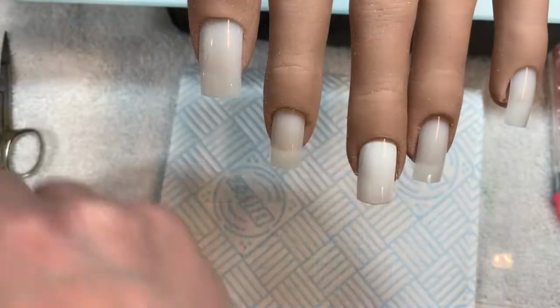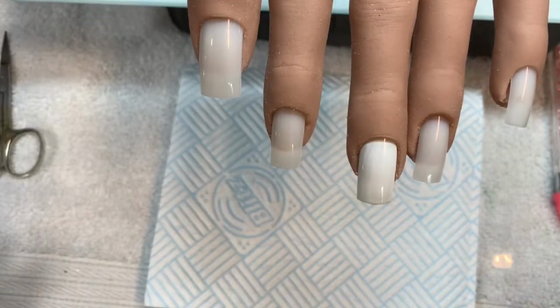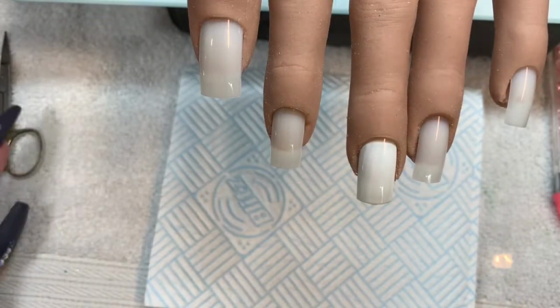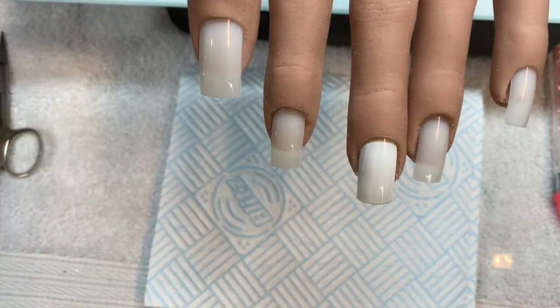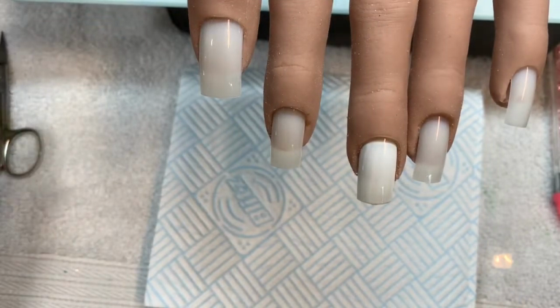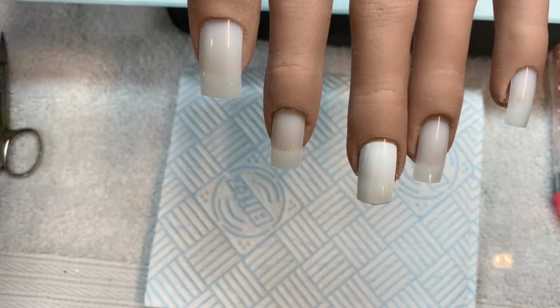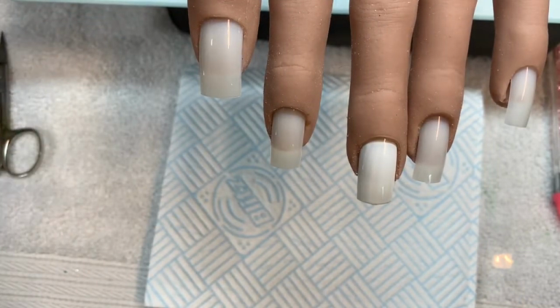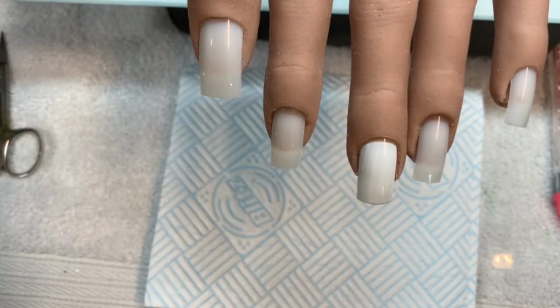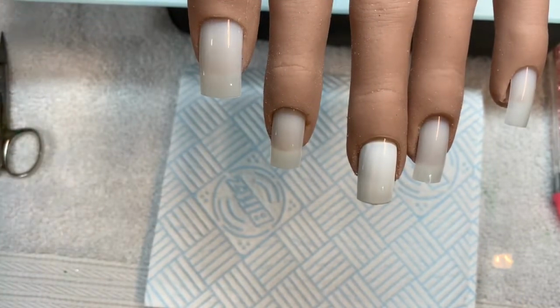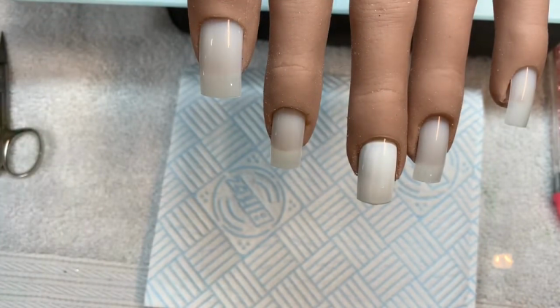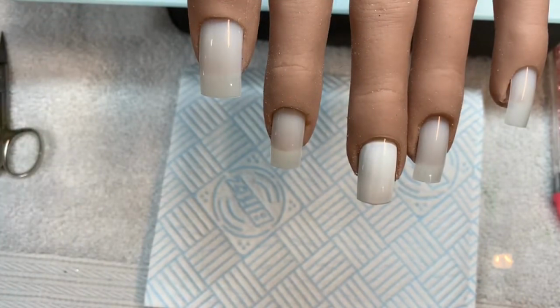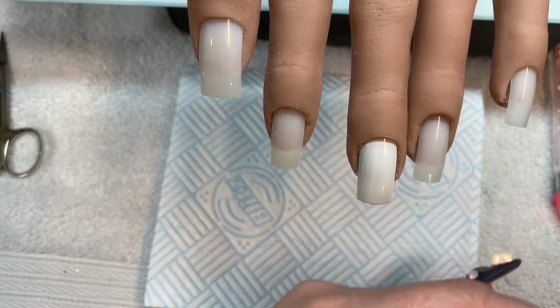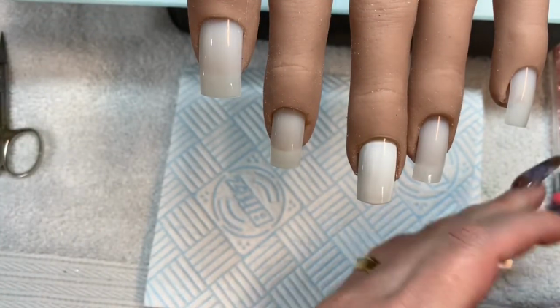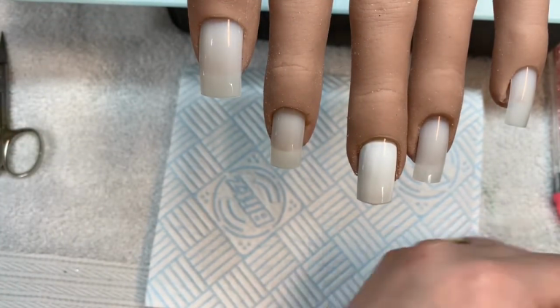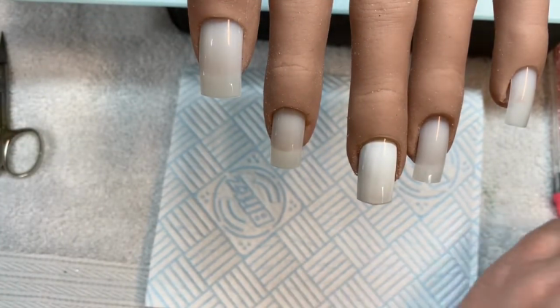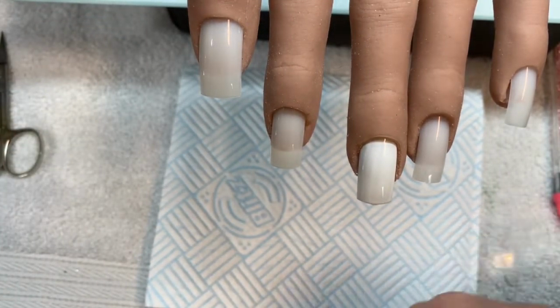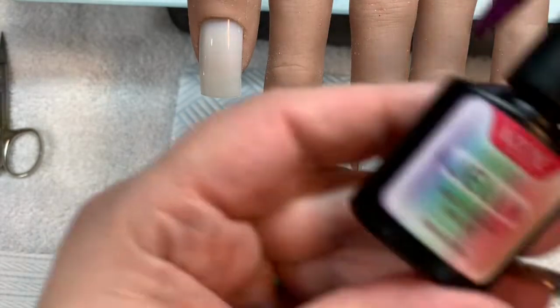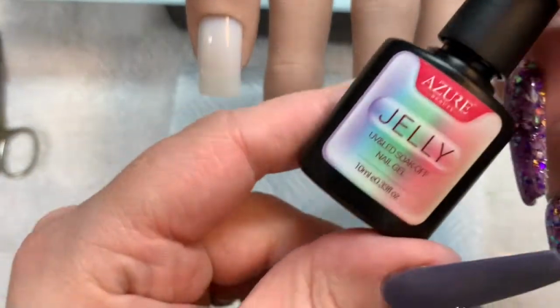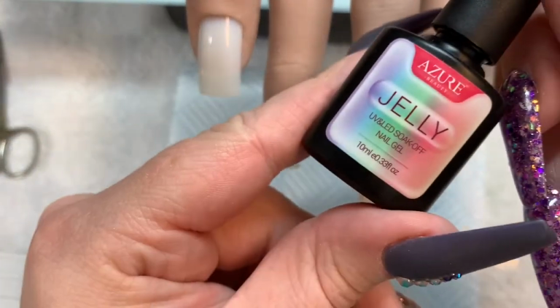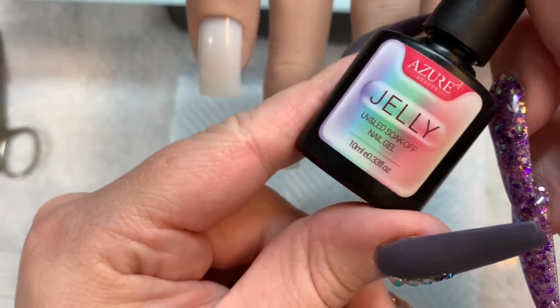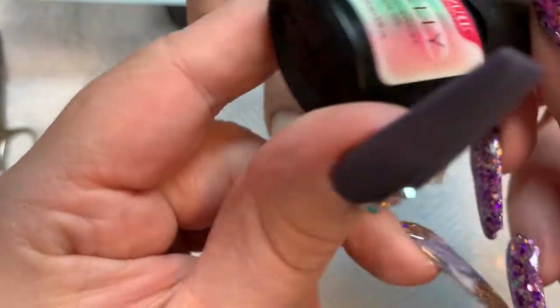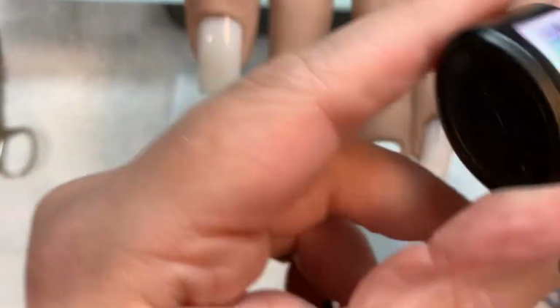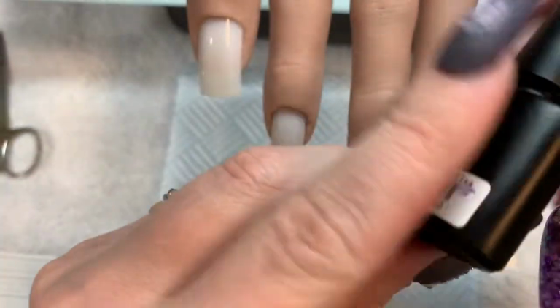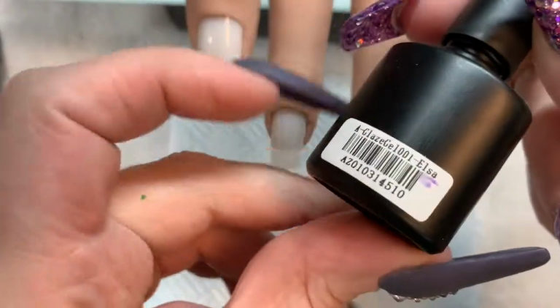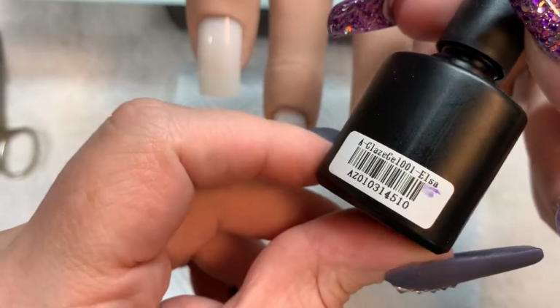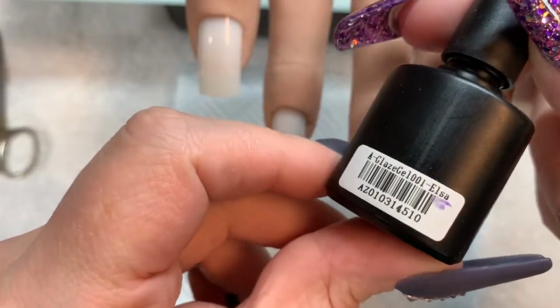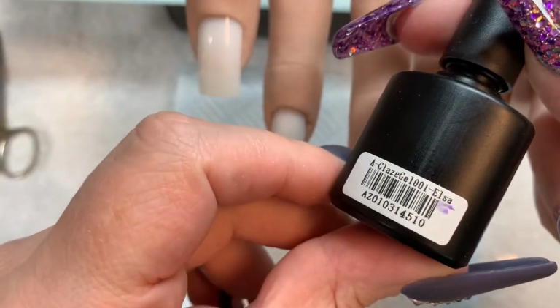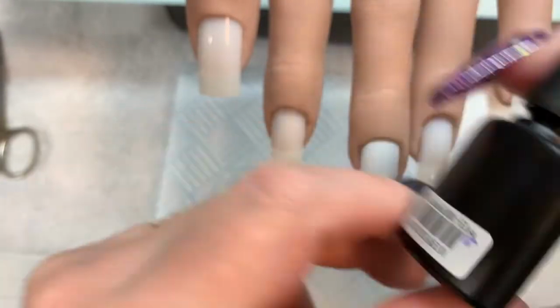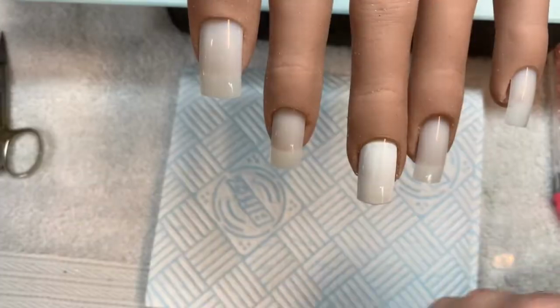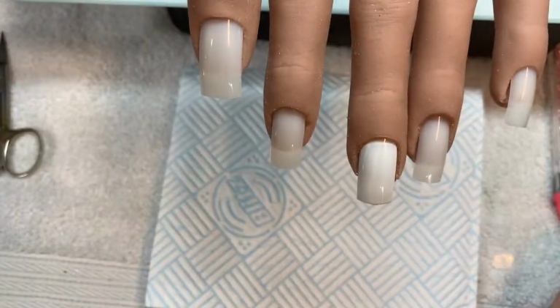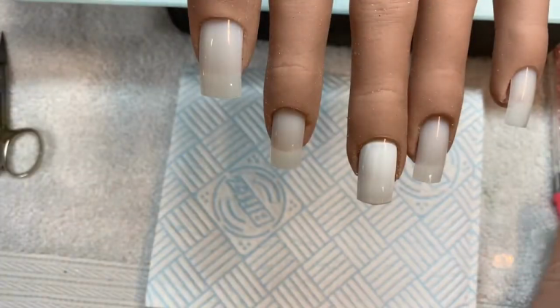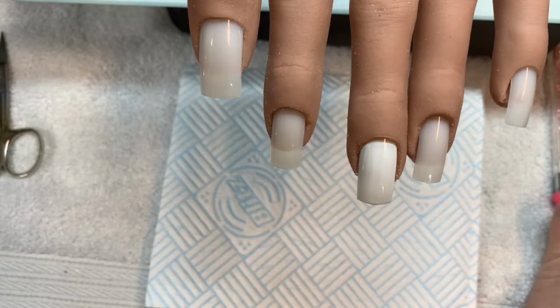Hello everyone and welcome back to my channel. So today we are doing a little bit of a gel polish design. I wanted to play with these jelly polishes again.